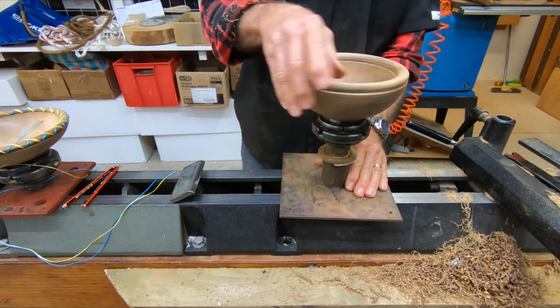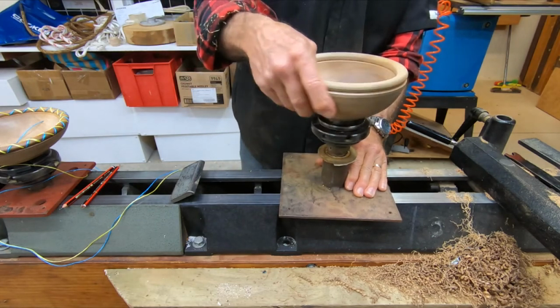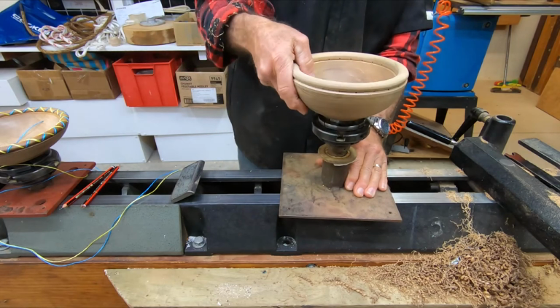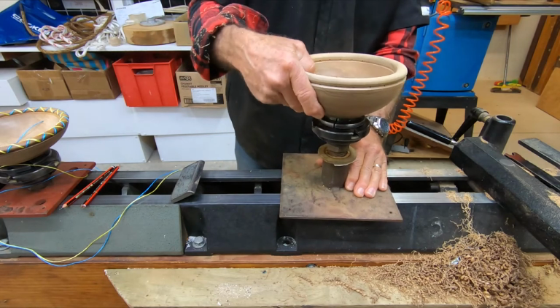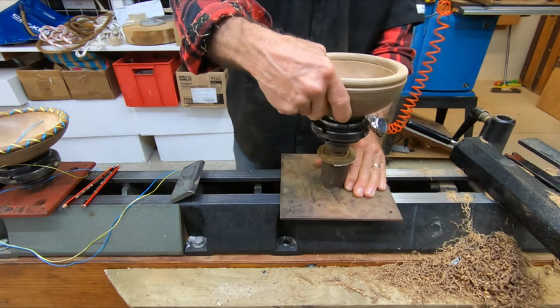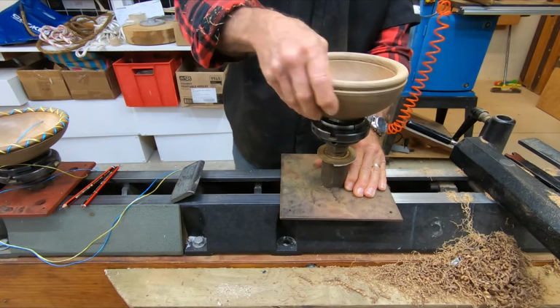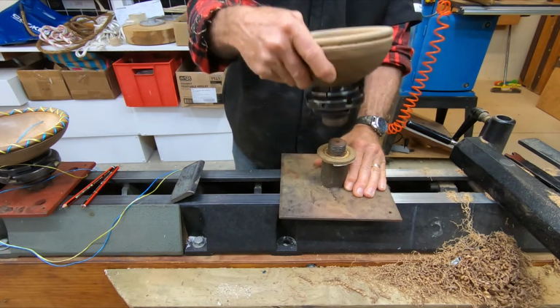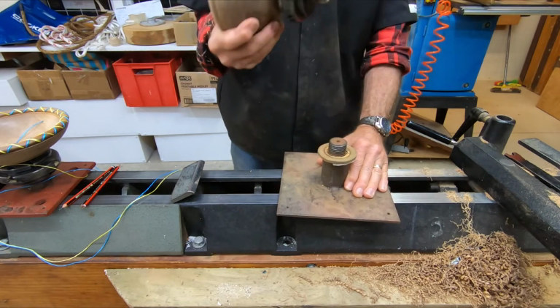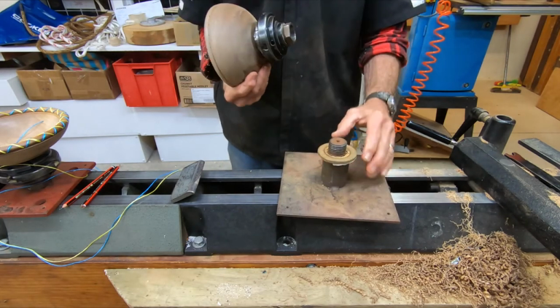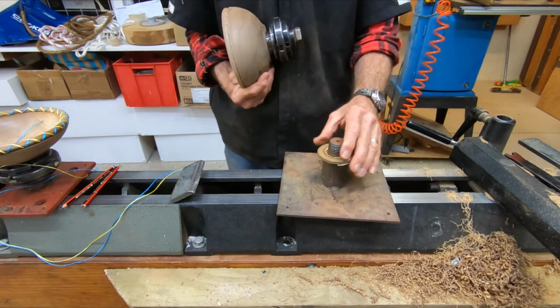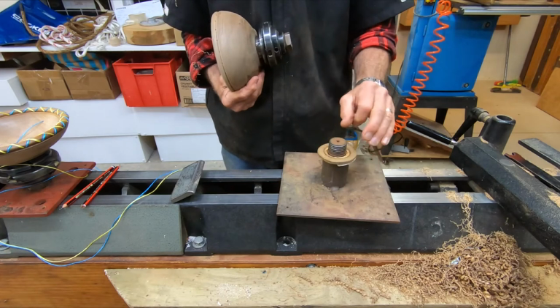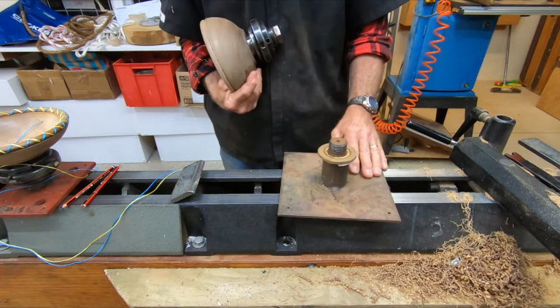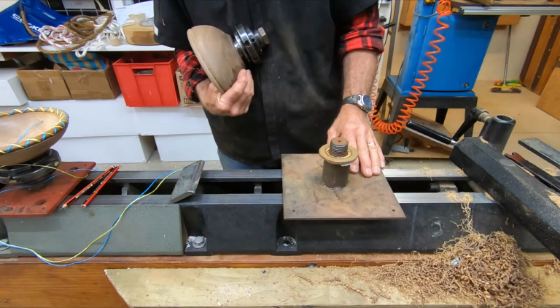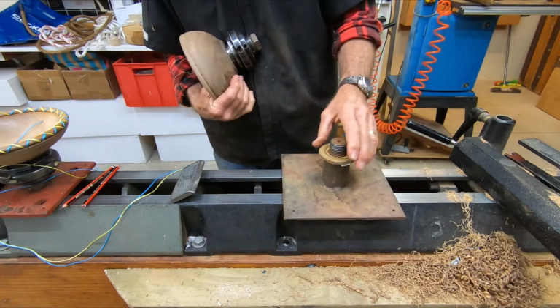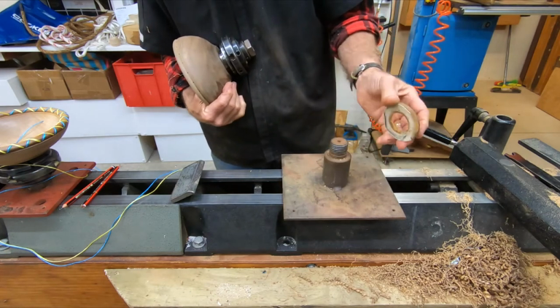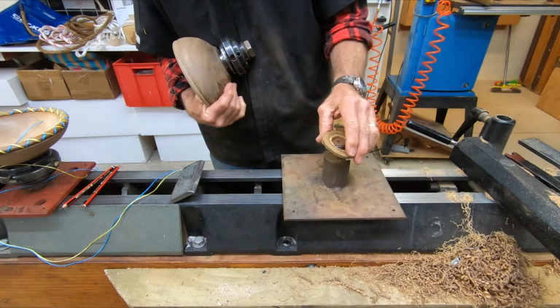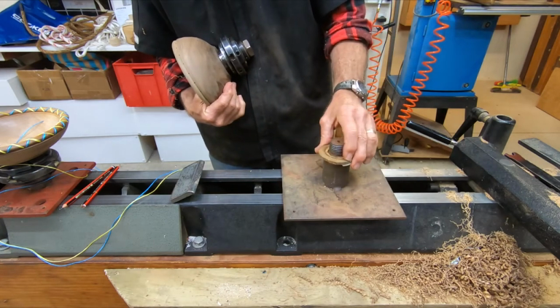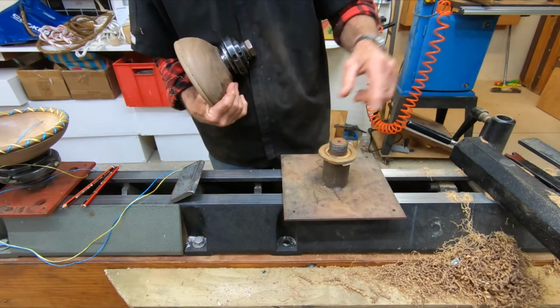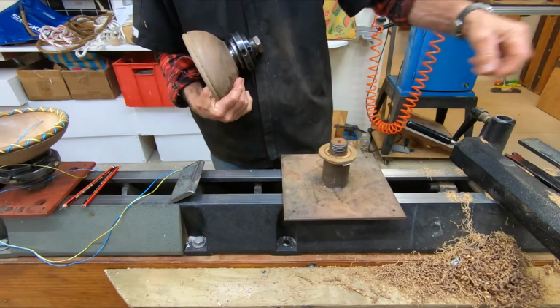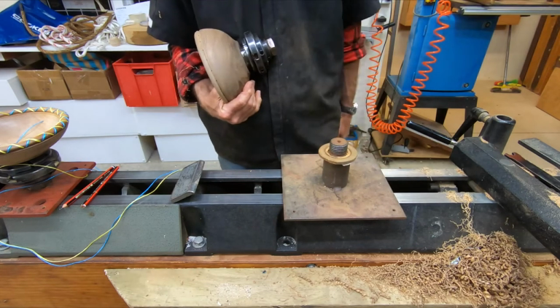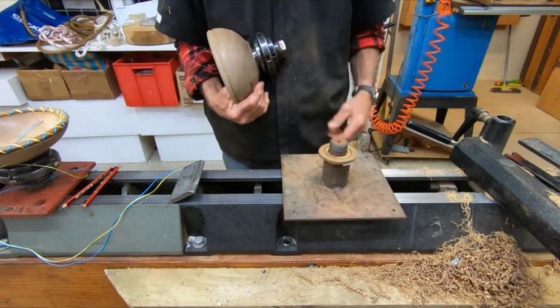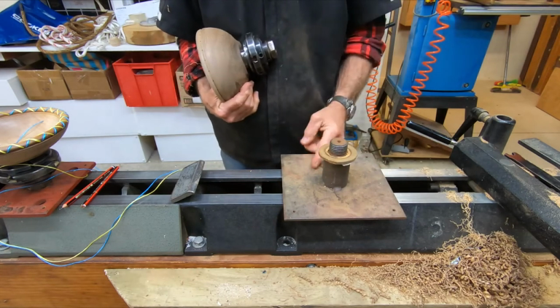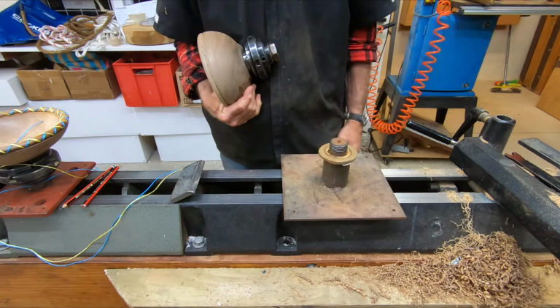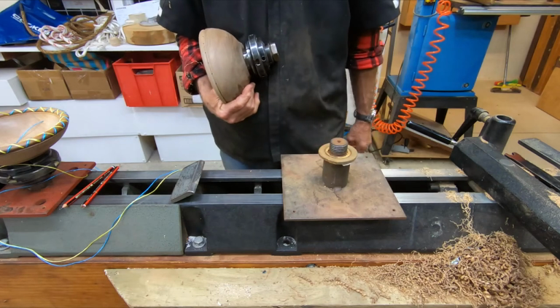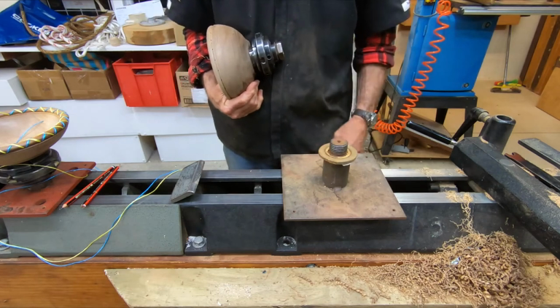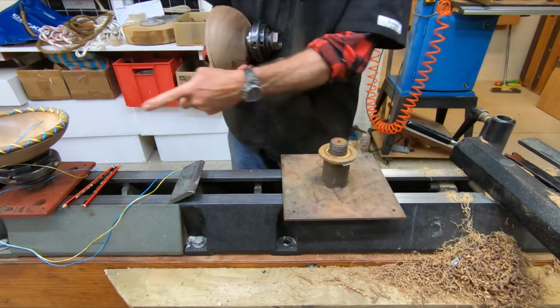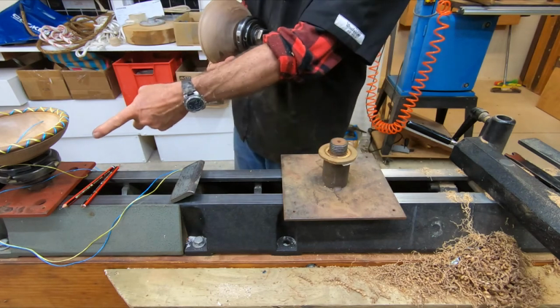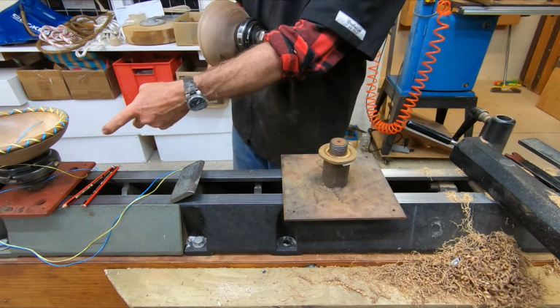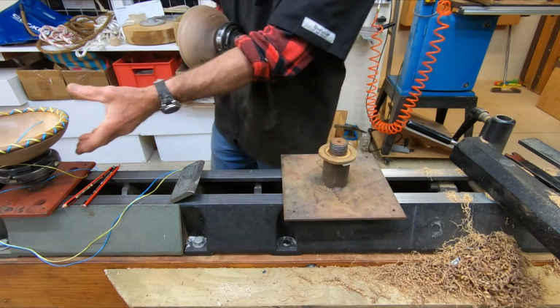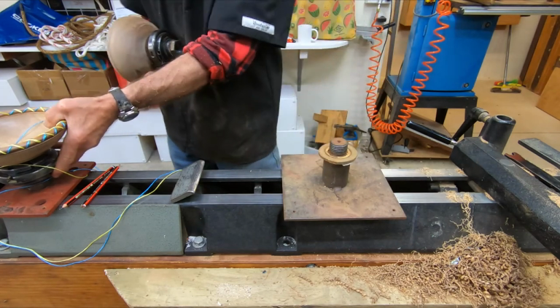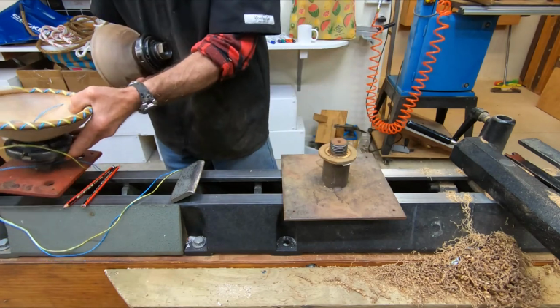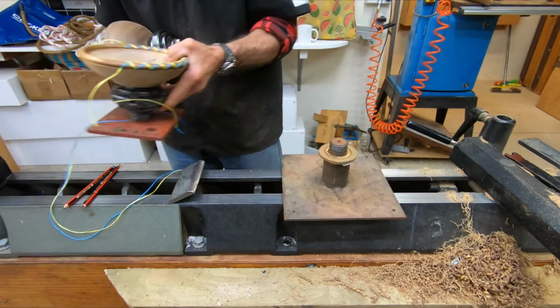...it's just a piece of inch and a quarter - the same thread as the lathe really, just welded to a post.